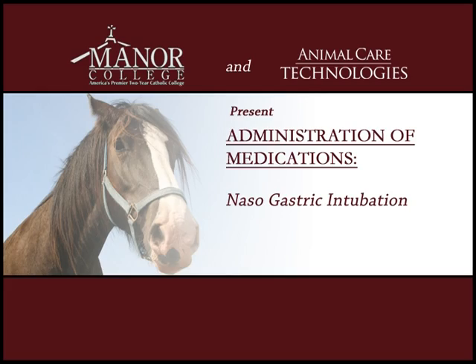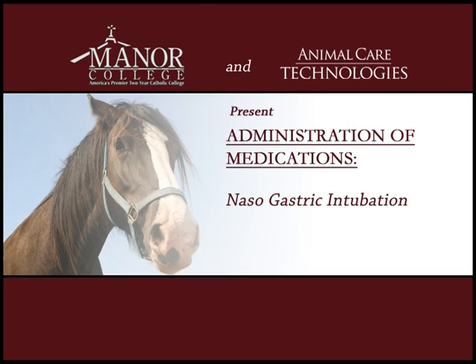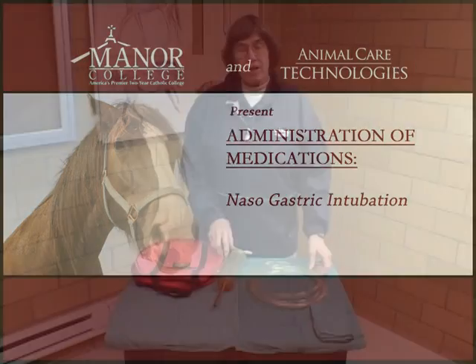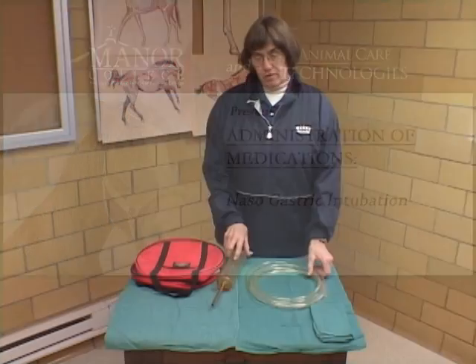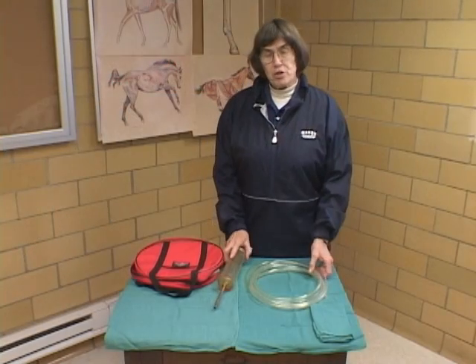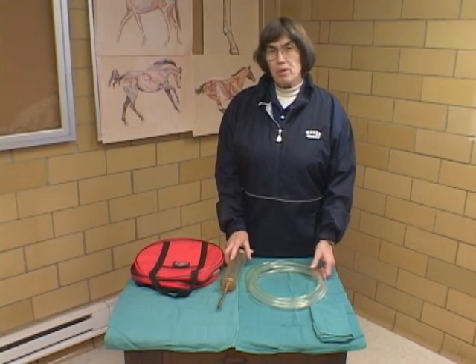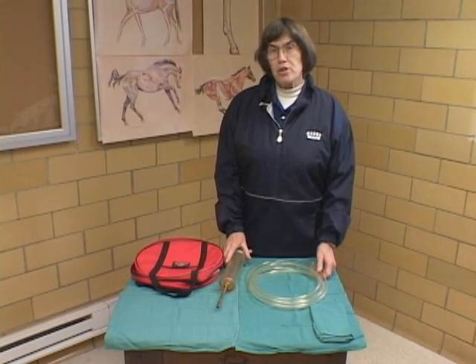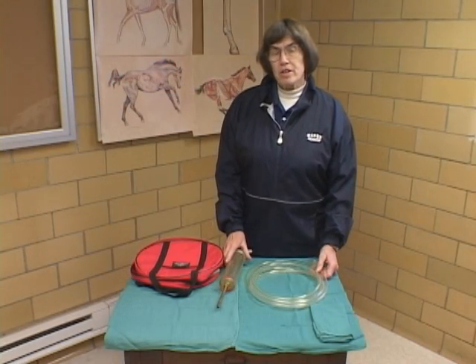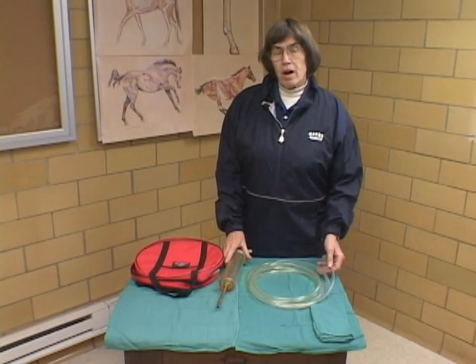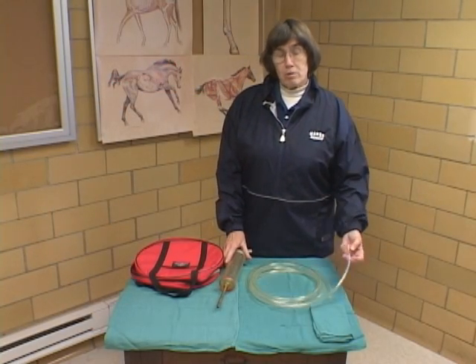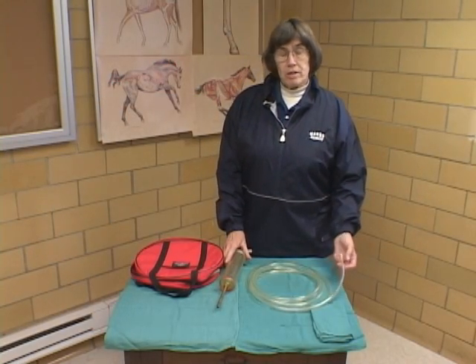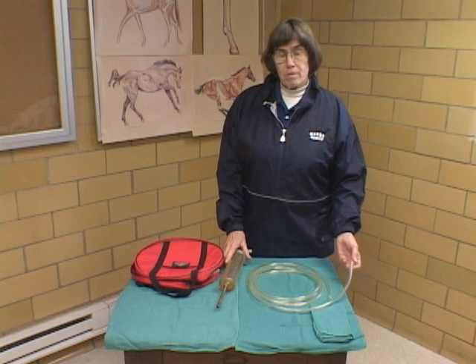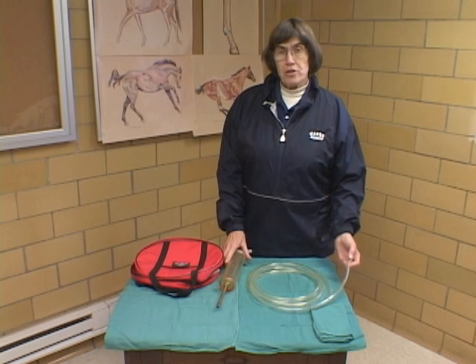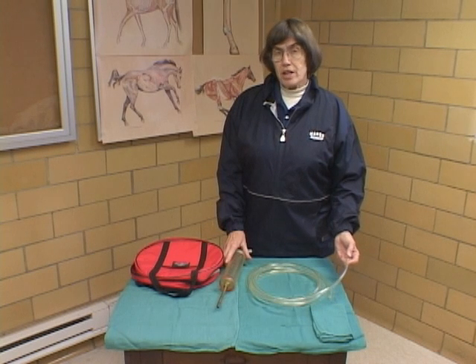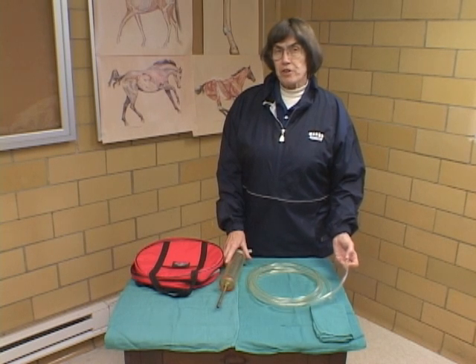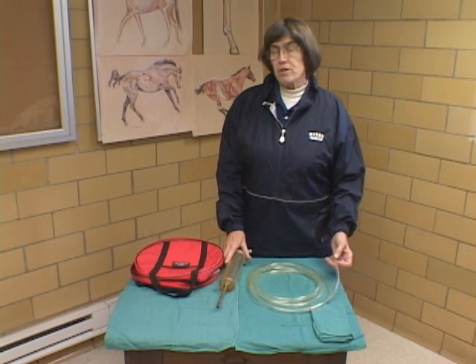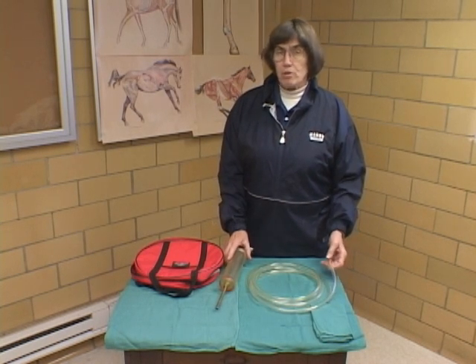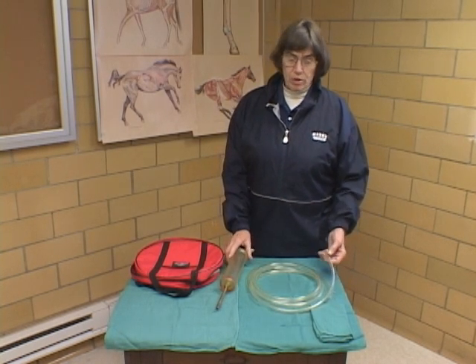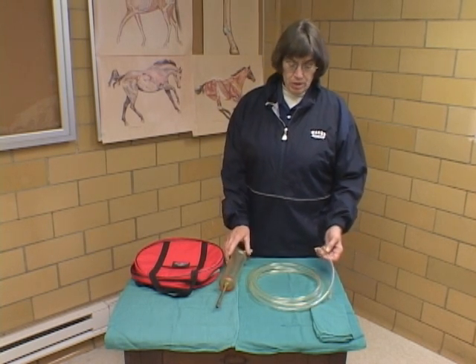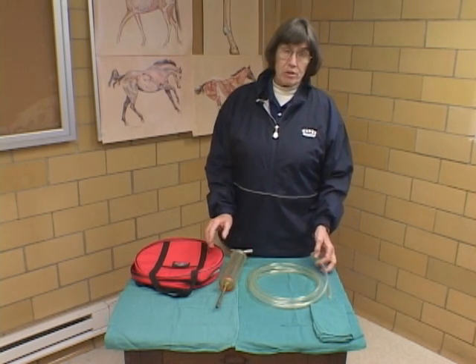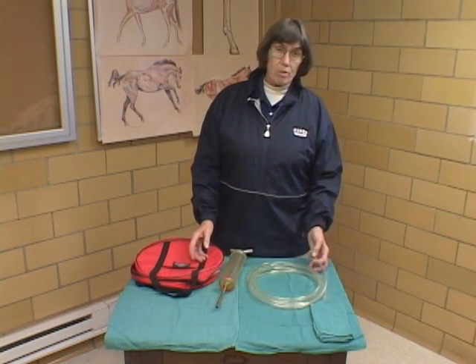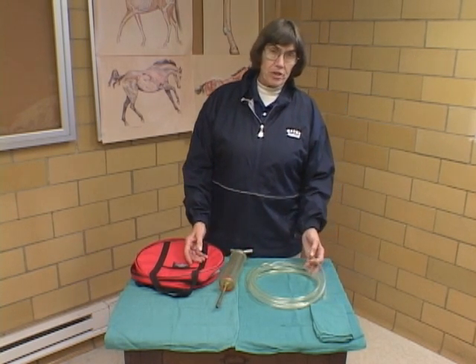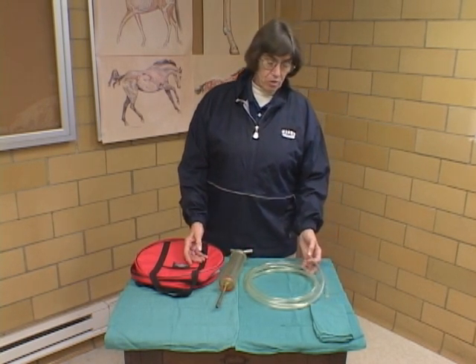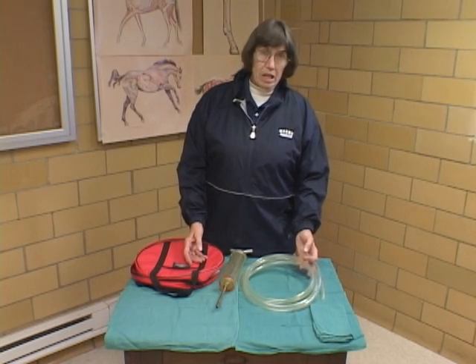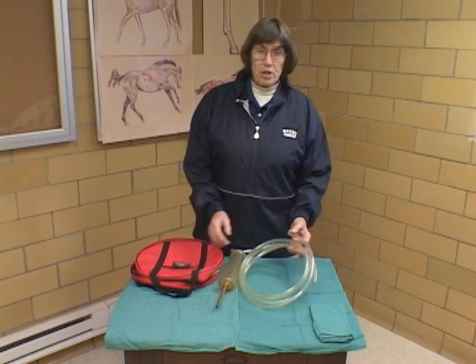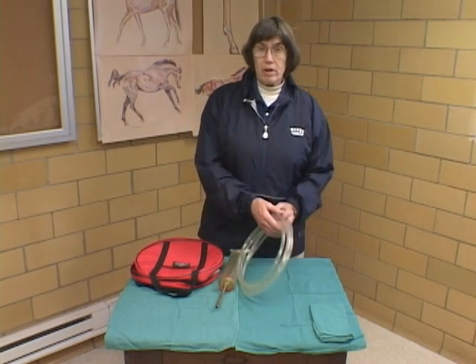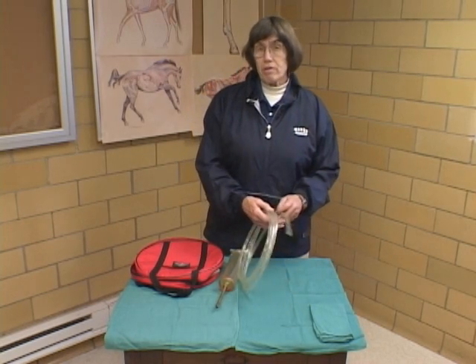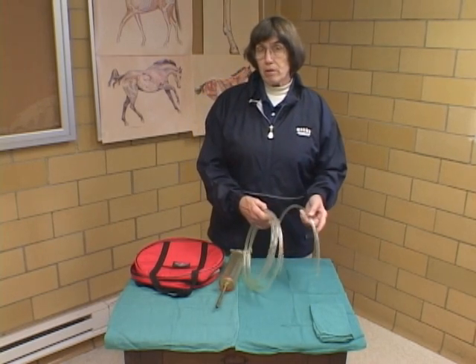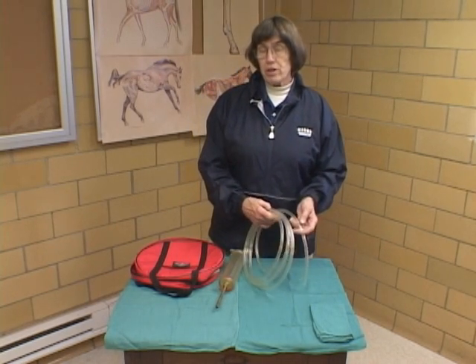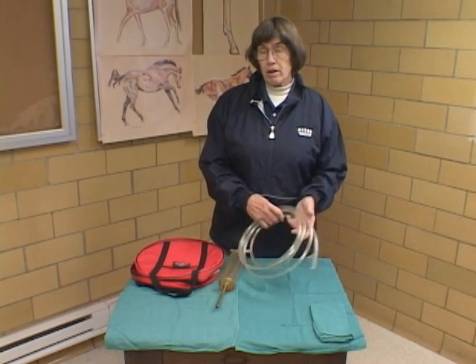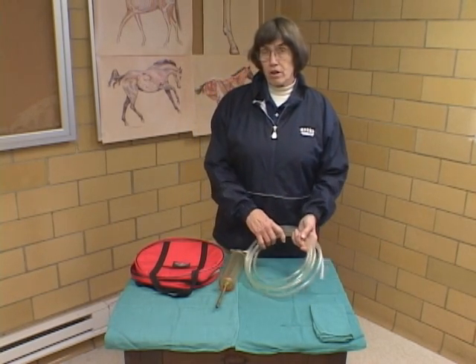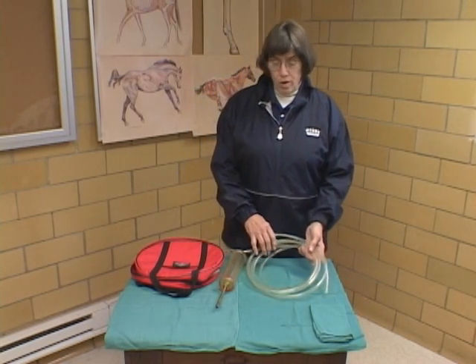The next method of administration we want to show you is administering medications through a nasogastric tube. This is another way that we're going to be administering oral medications to the horse, usually when we're administering a large quantity.